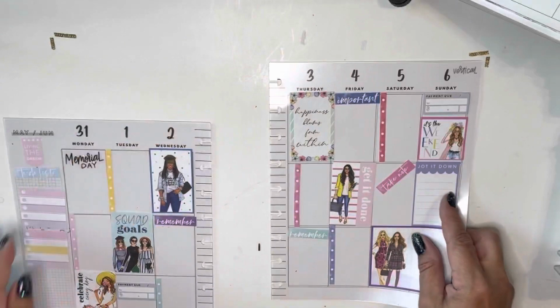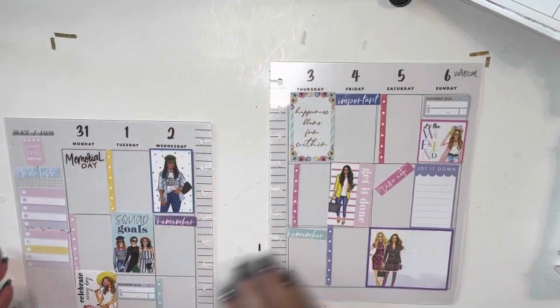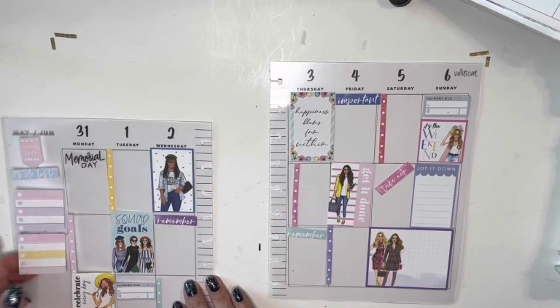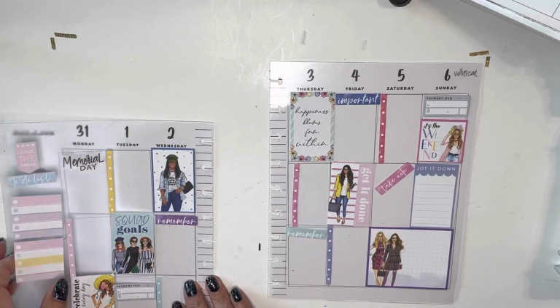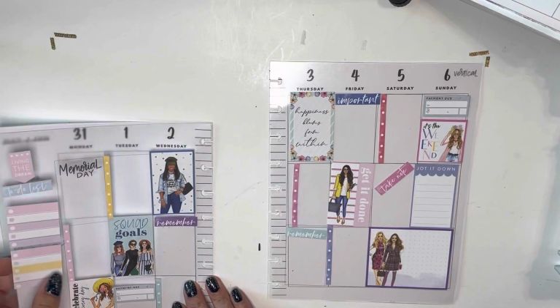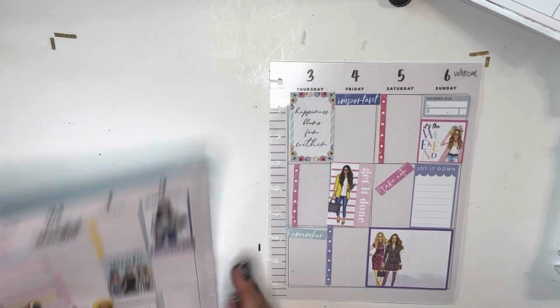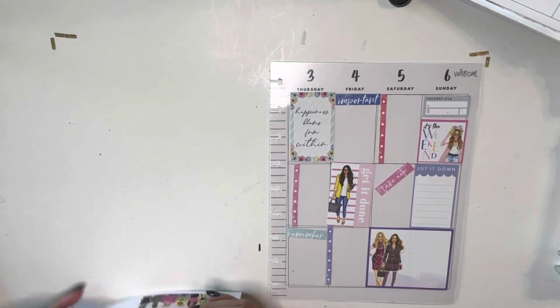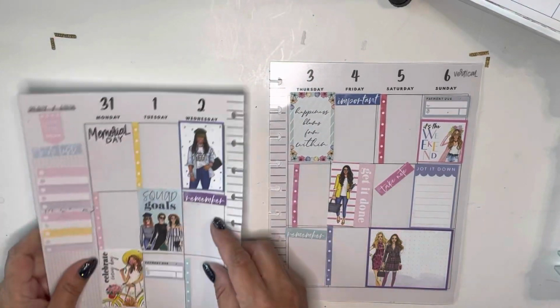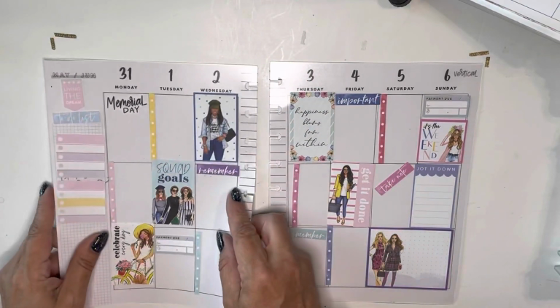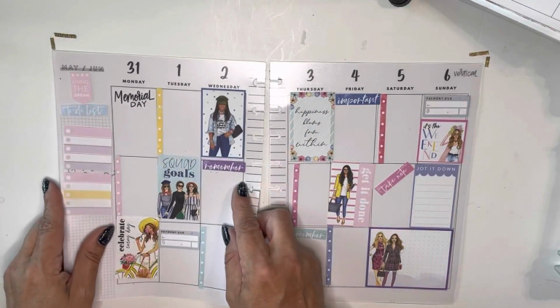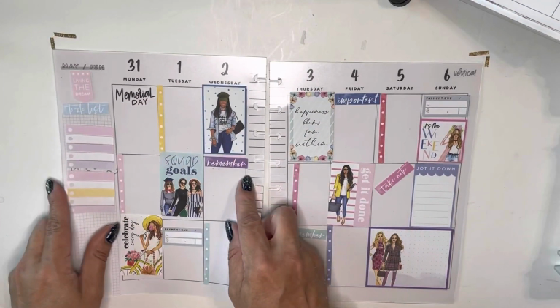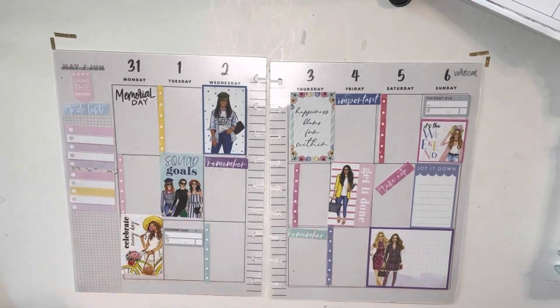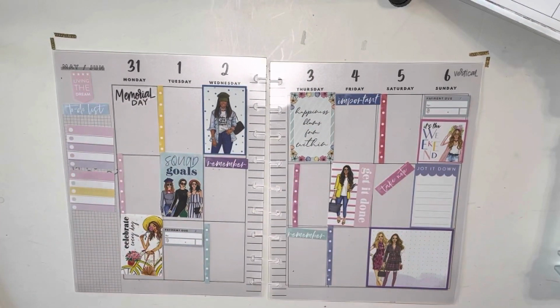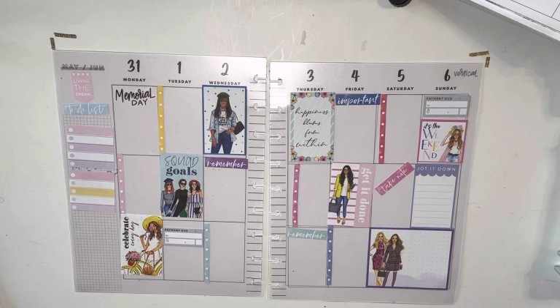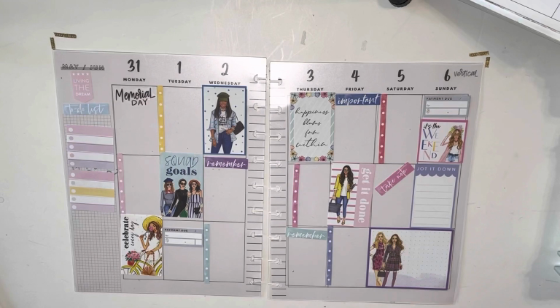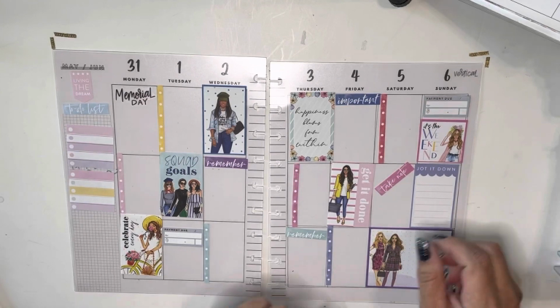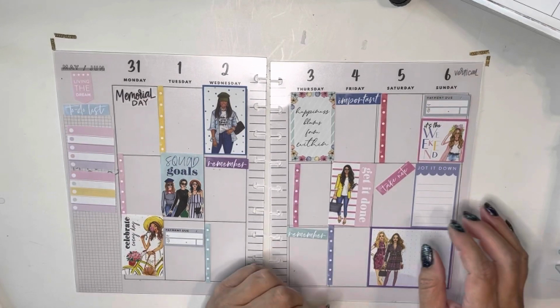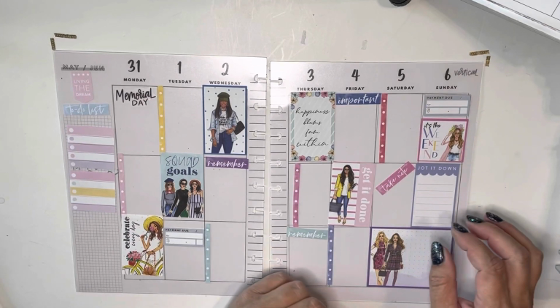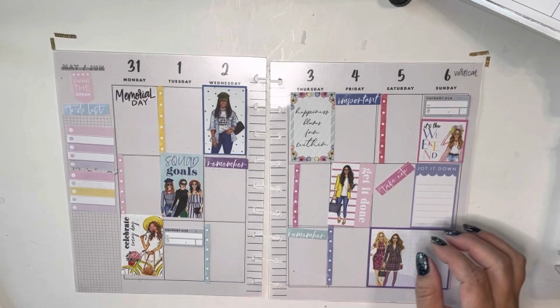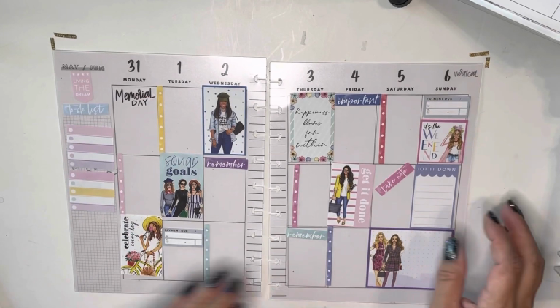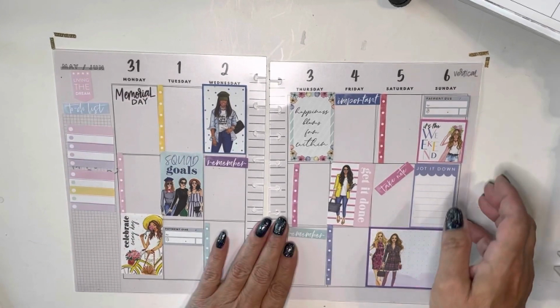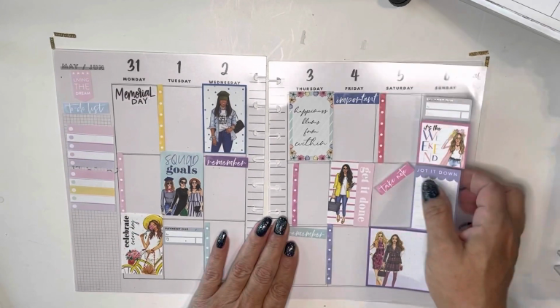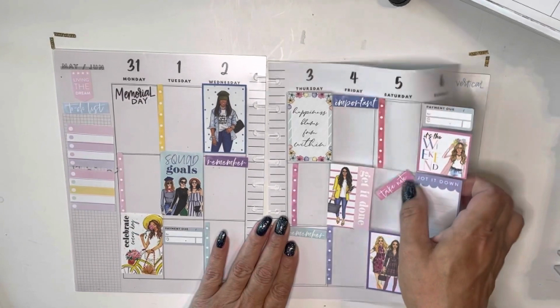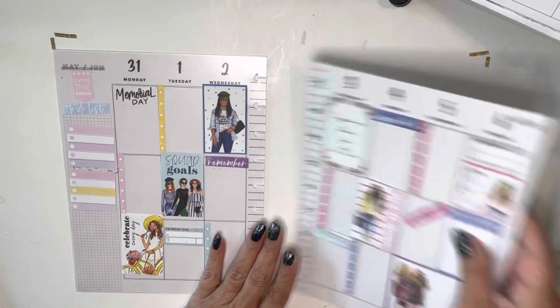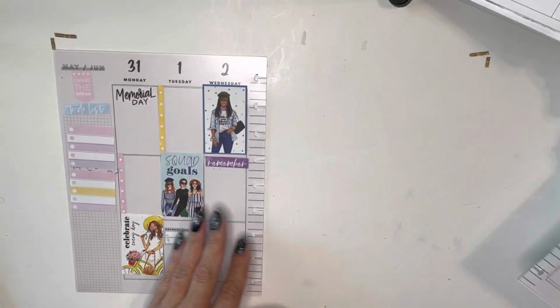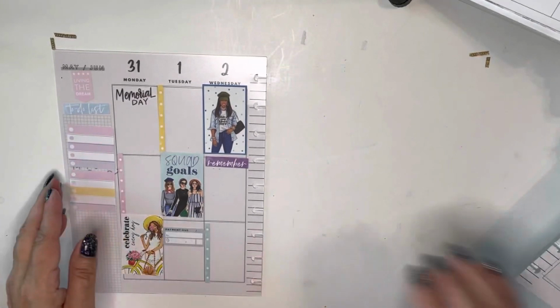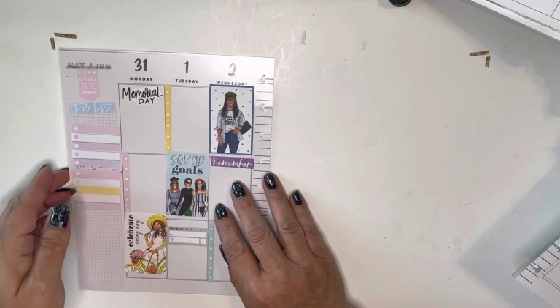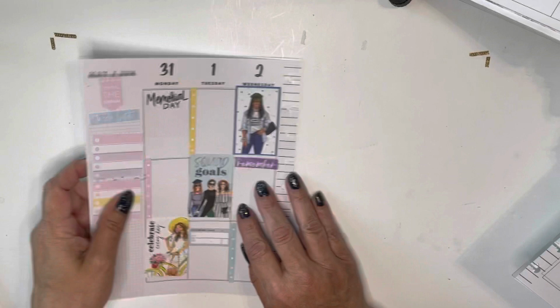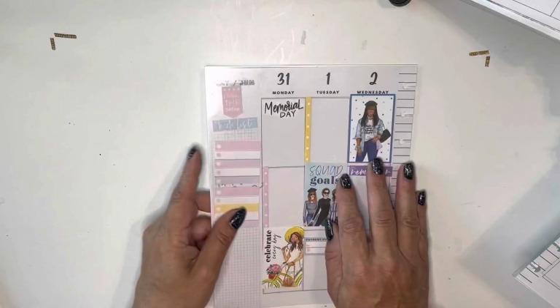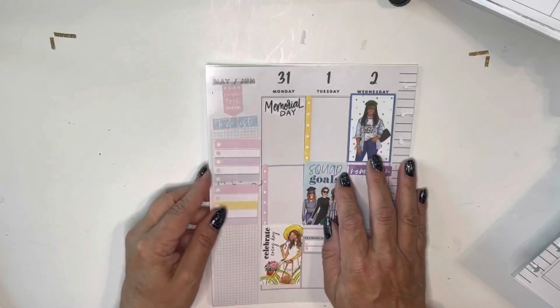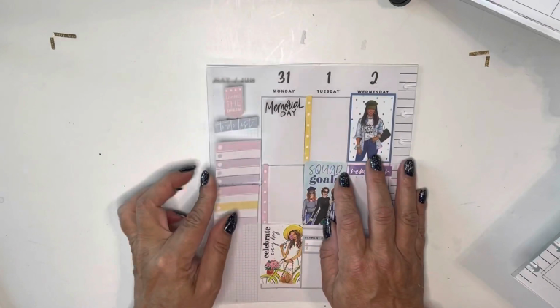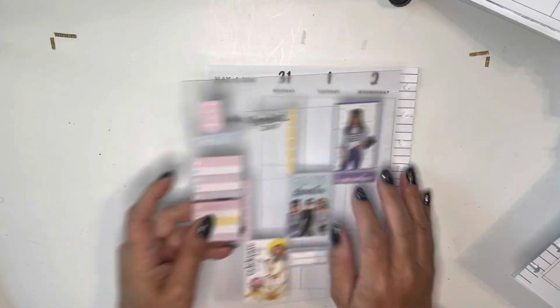So I thought these were nice, fun, bright colors to start June off with. And I'm going to start with this one.